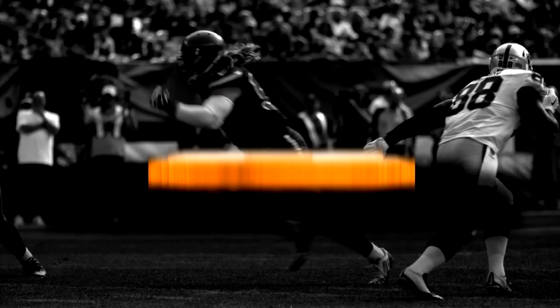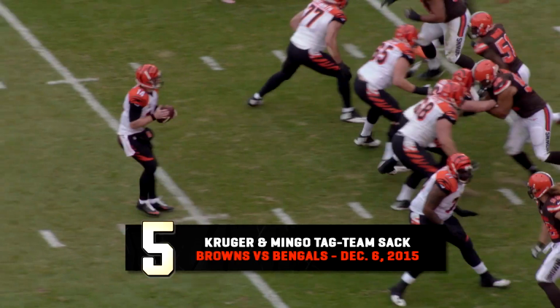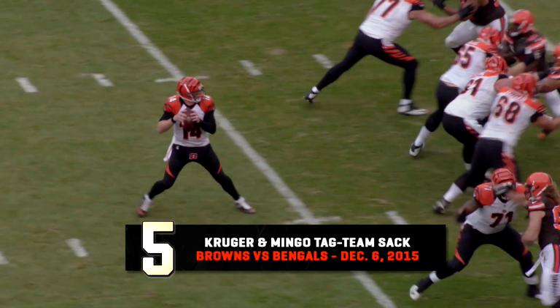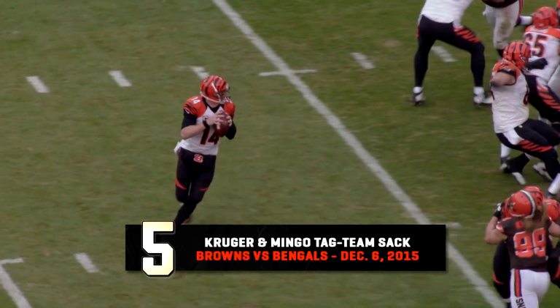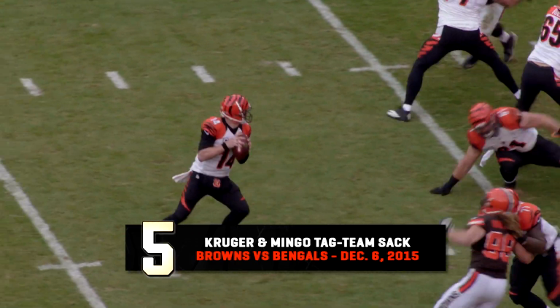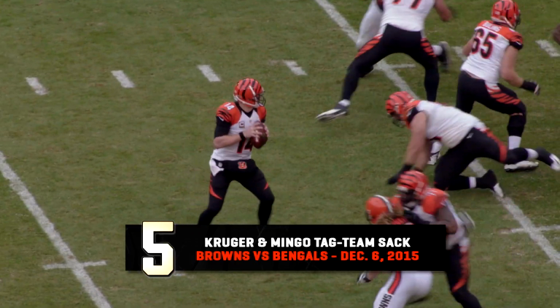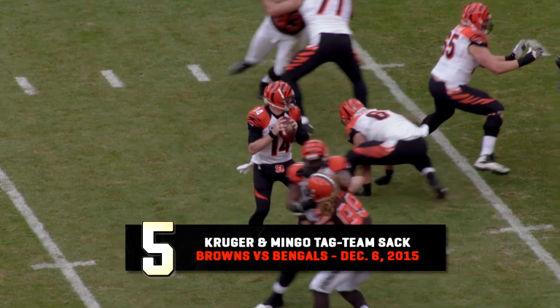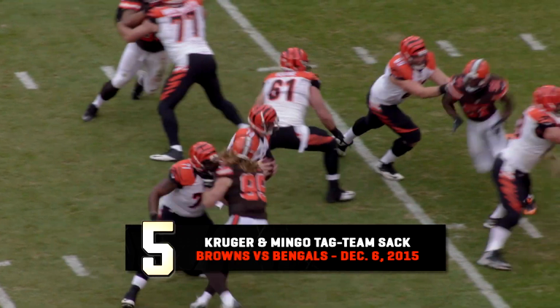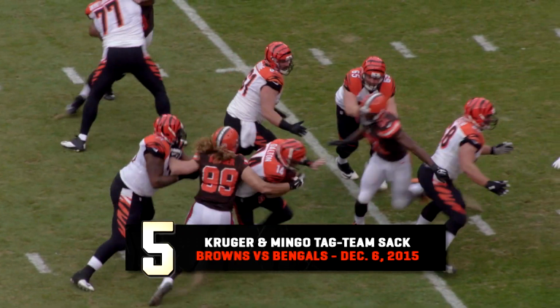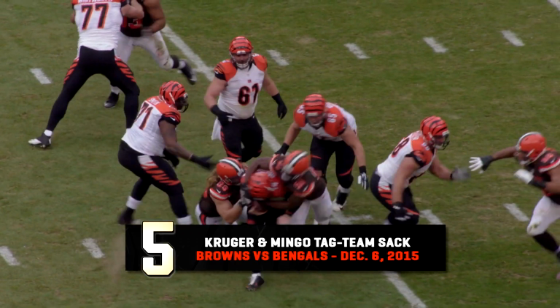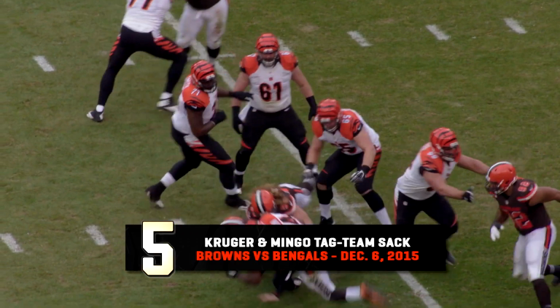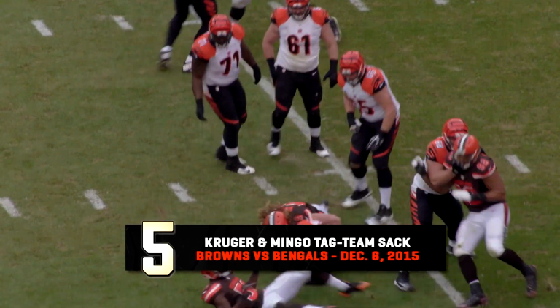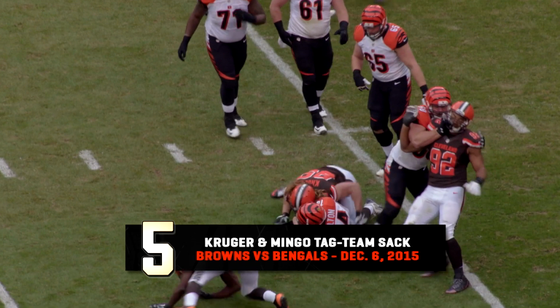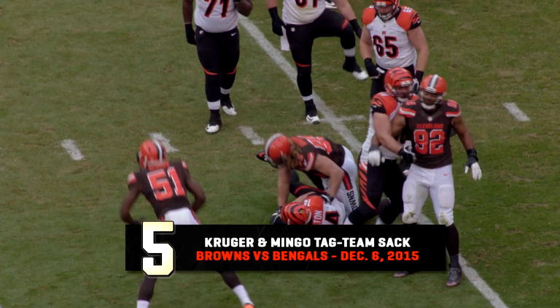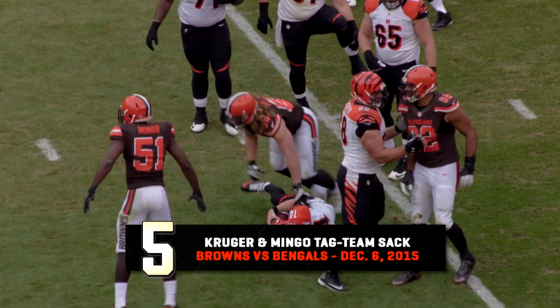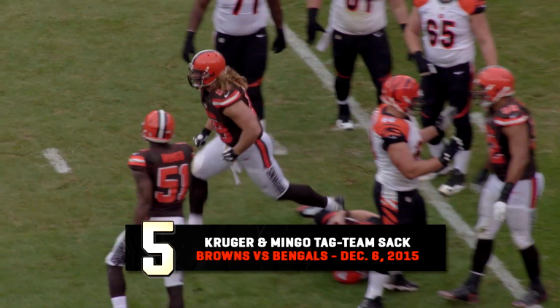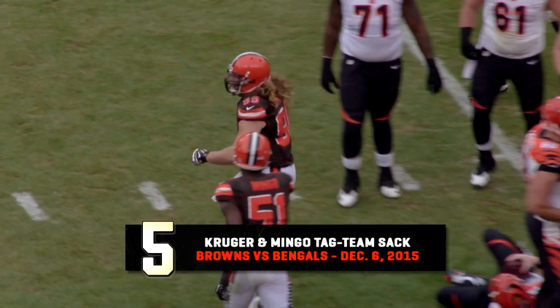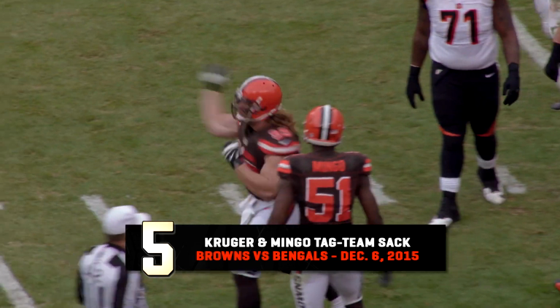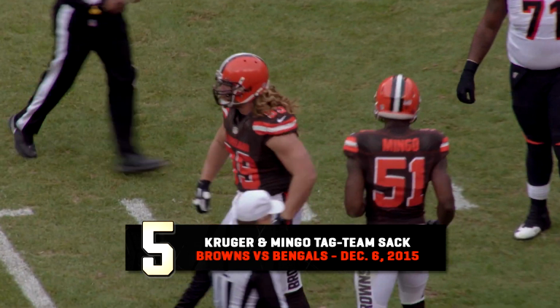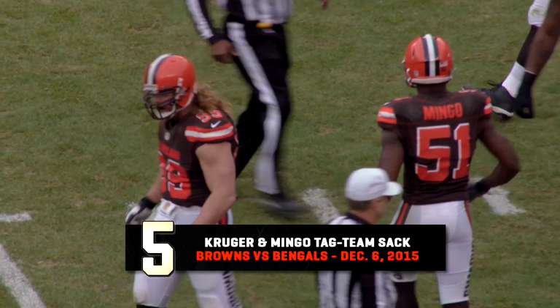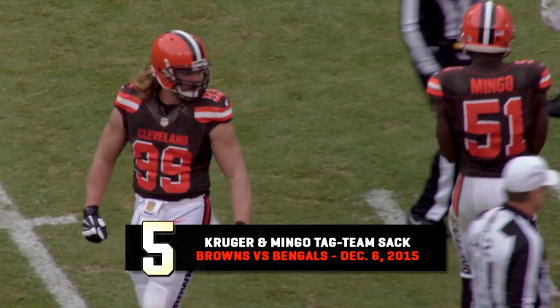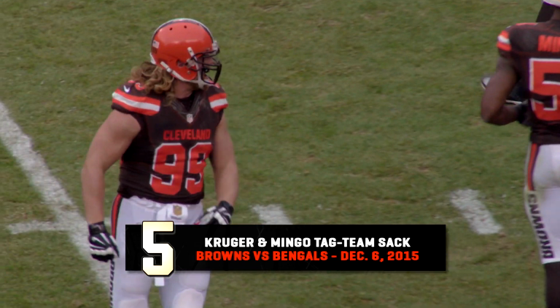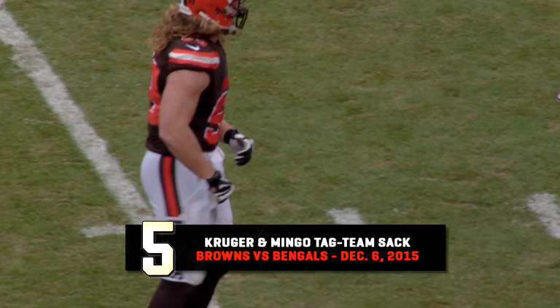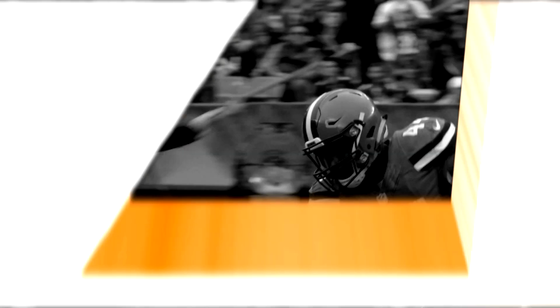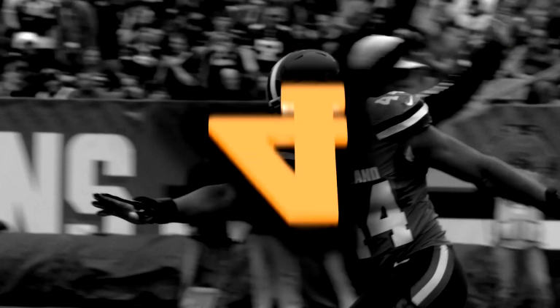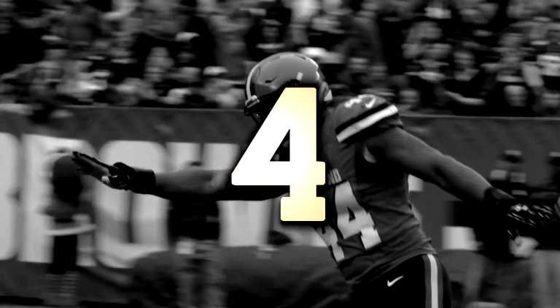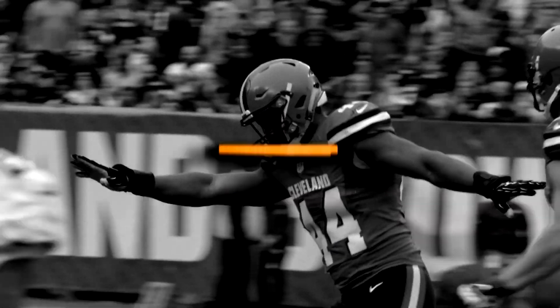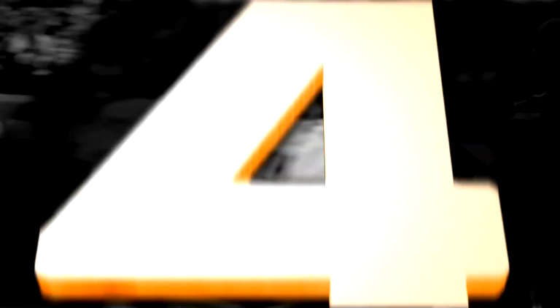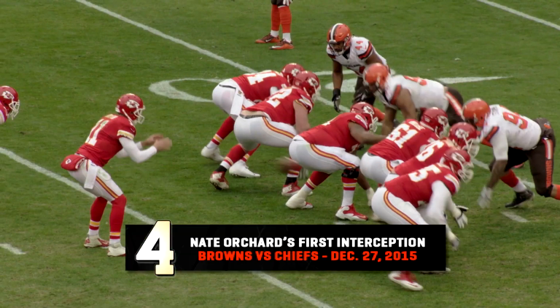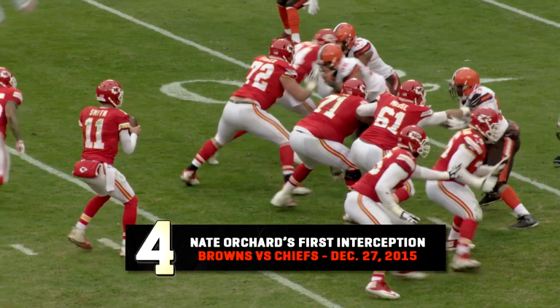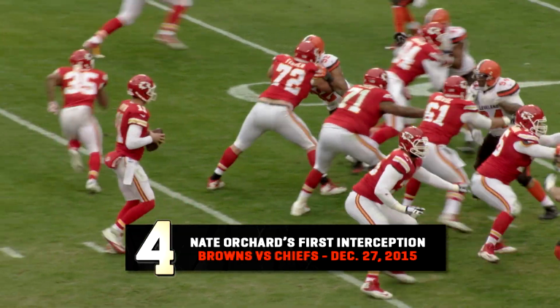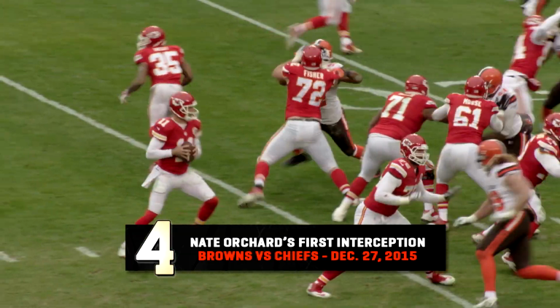Third down and nine from the Browns' 20. Doled in the pass, up in the pocket — he got sacked, they got him. Paul Krueger got in there and got him at the 26. Nice job by Paul Krueger.